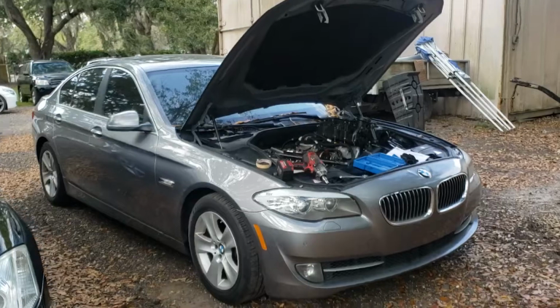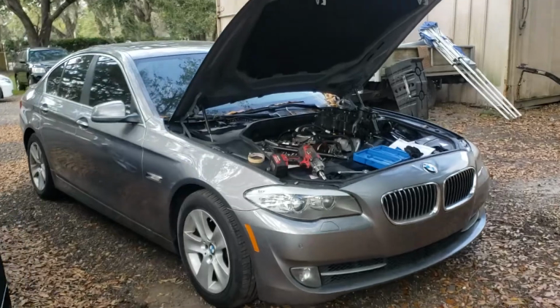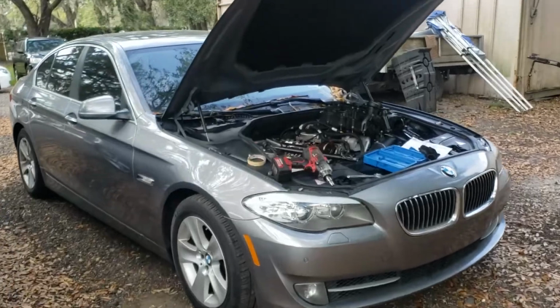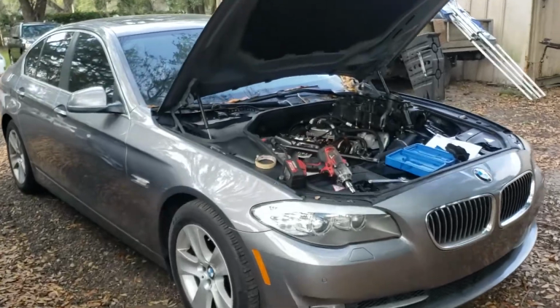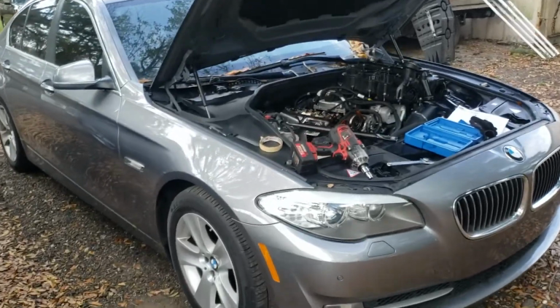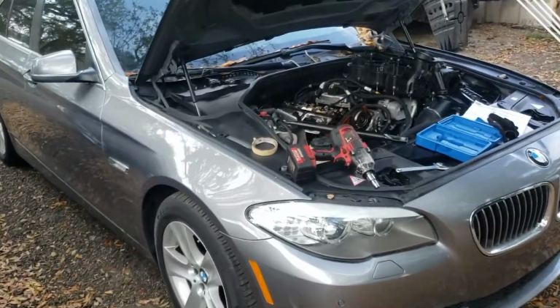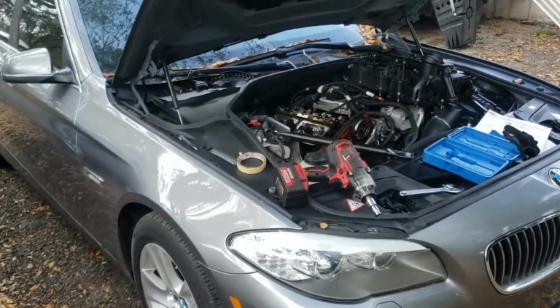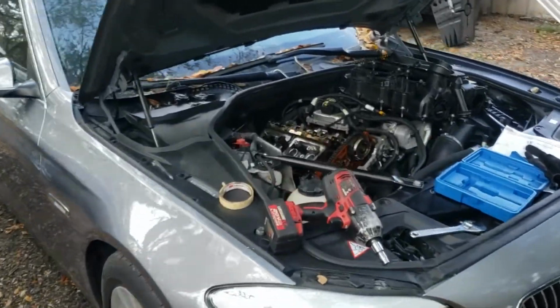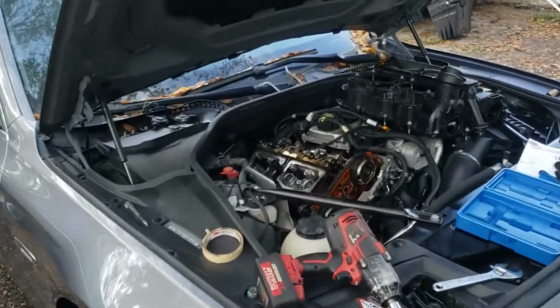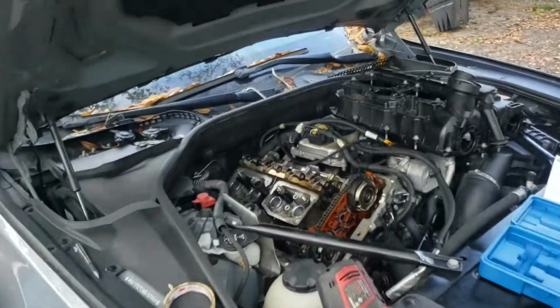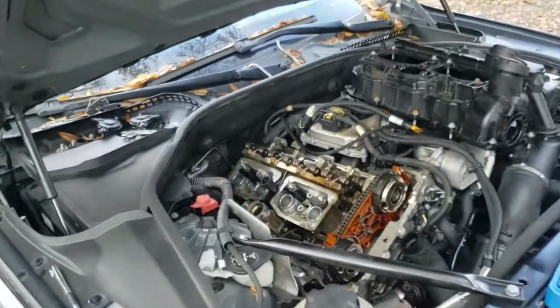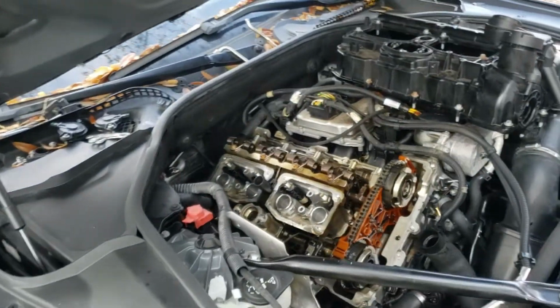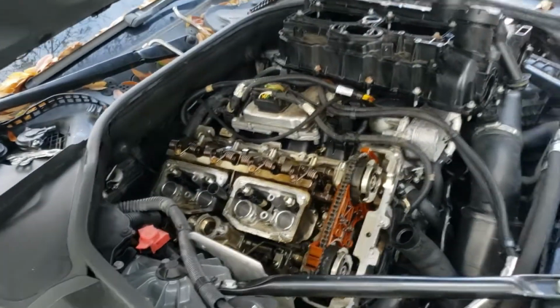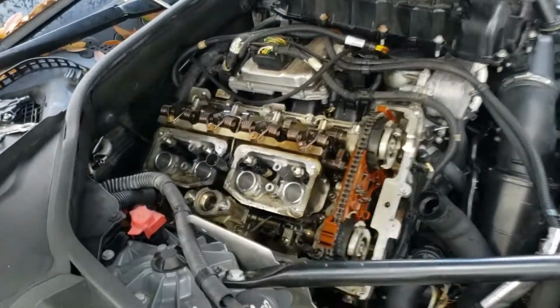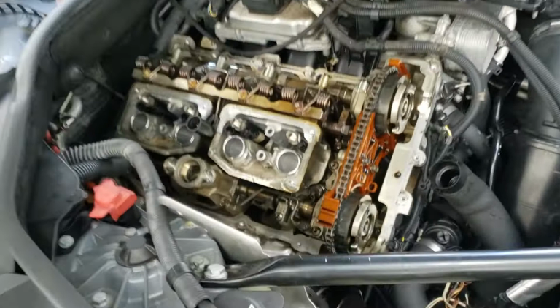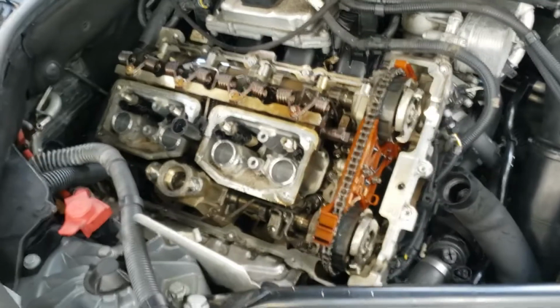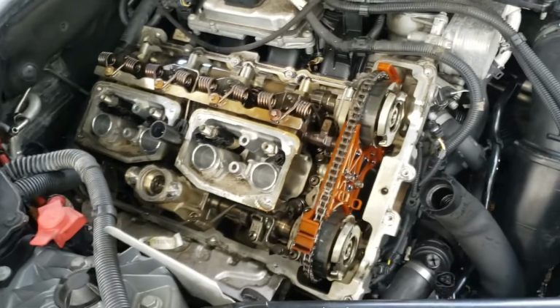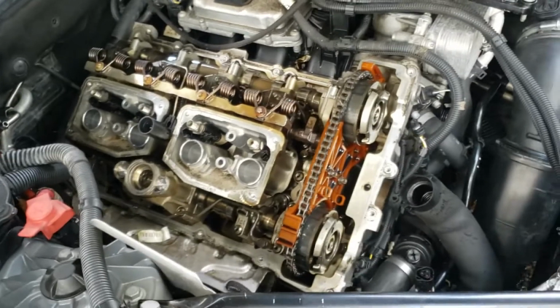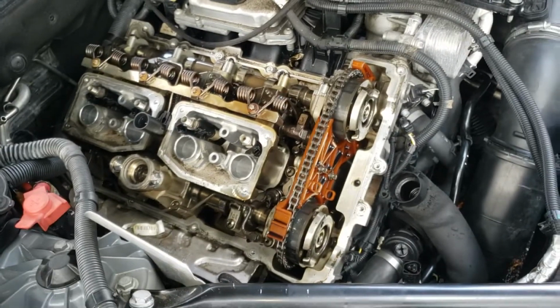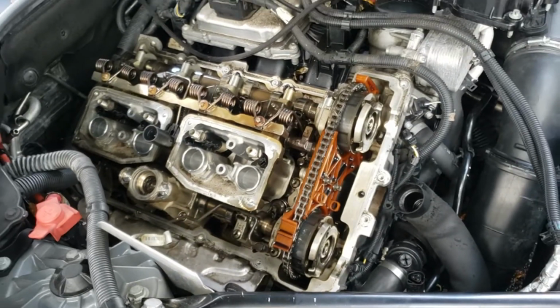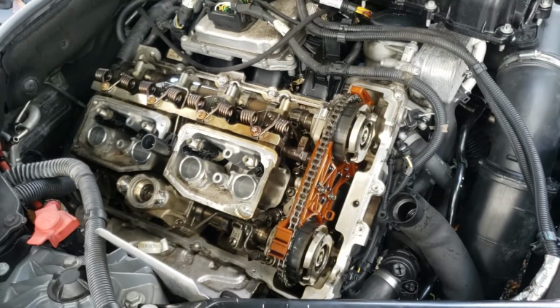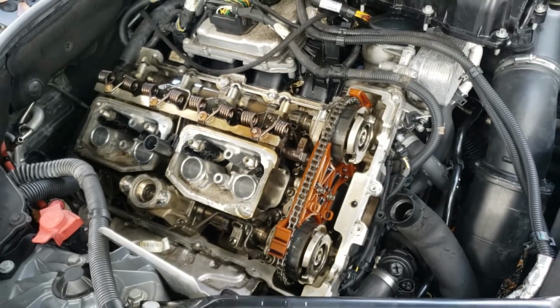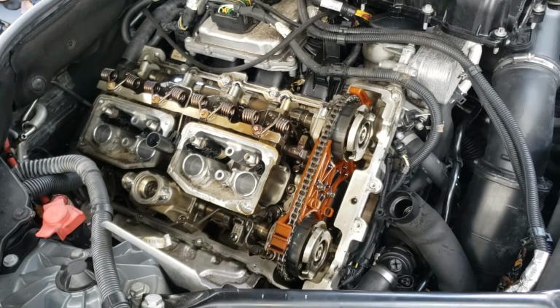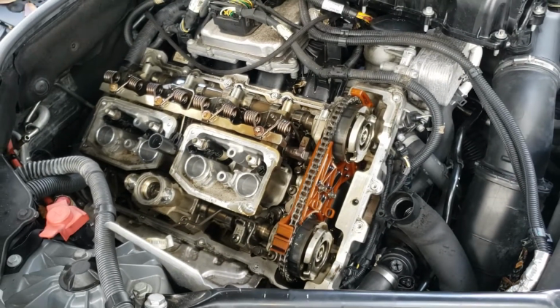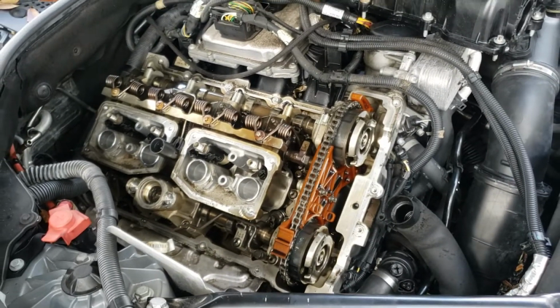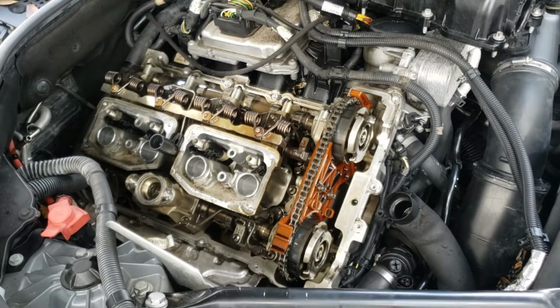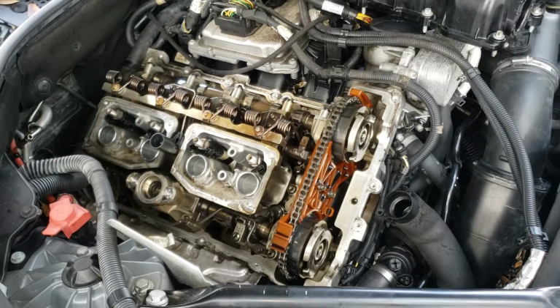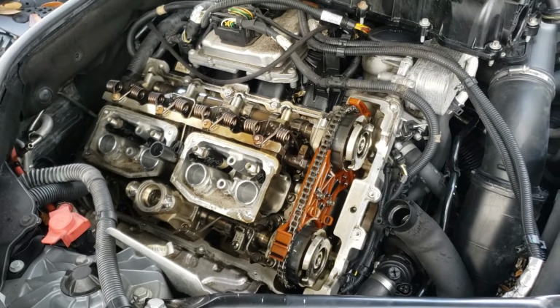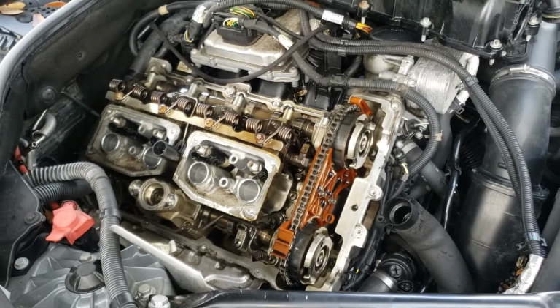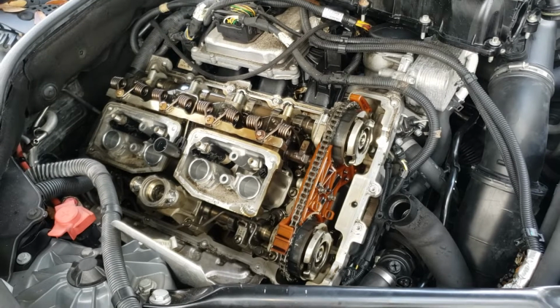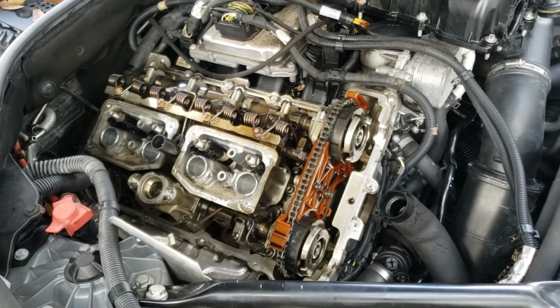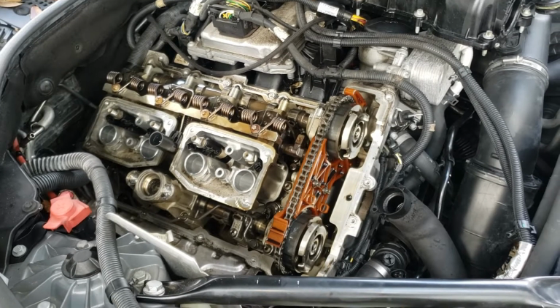Hello everyone! Today we're working on a 2013 BMW 528 with the N20 engine. The same method also works on a BMW N55 engine.